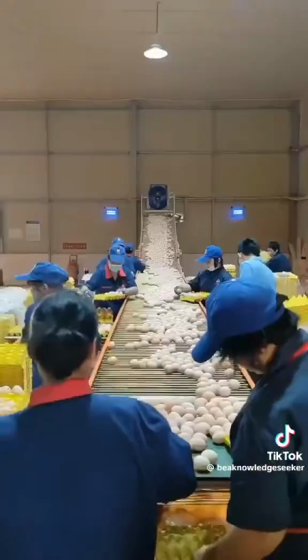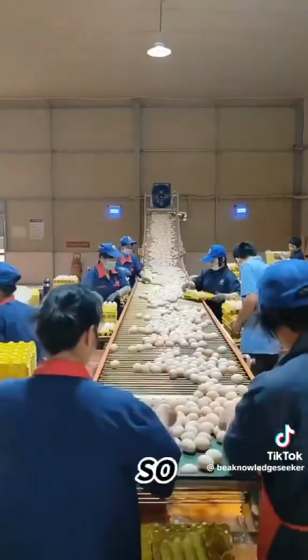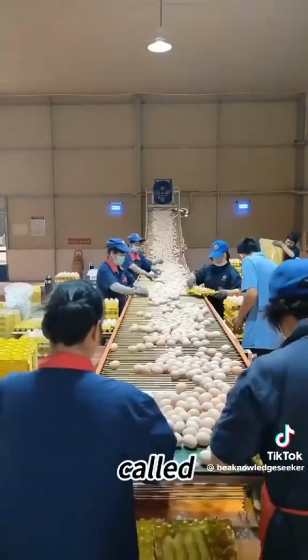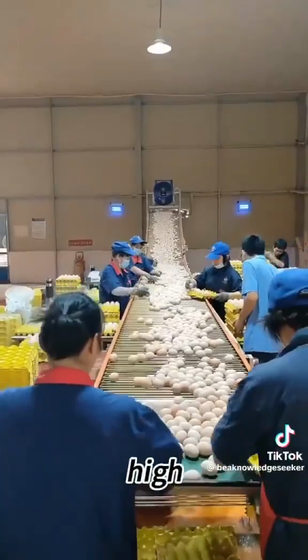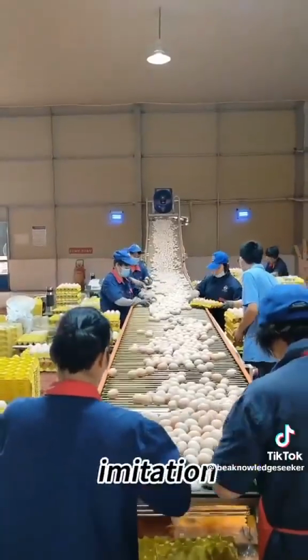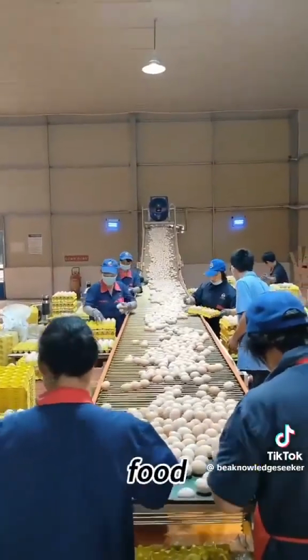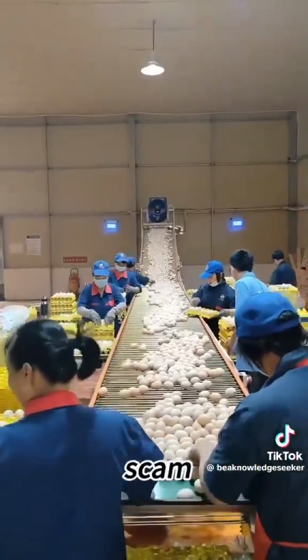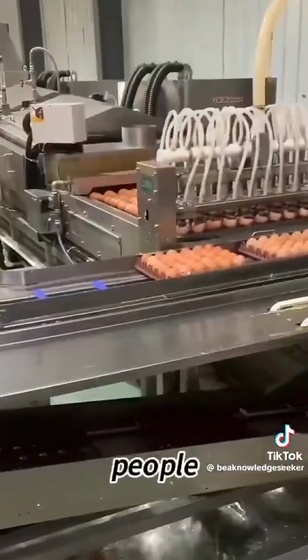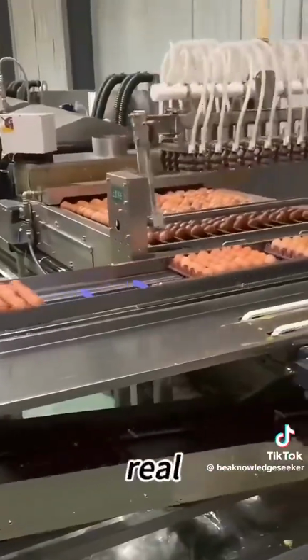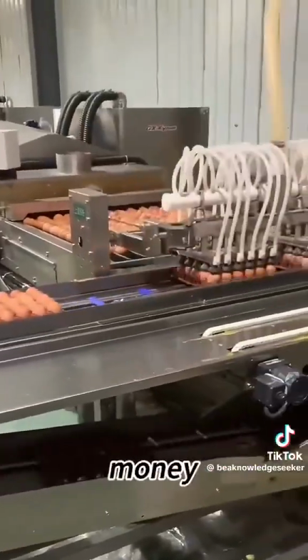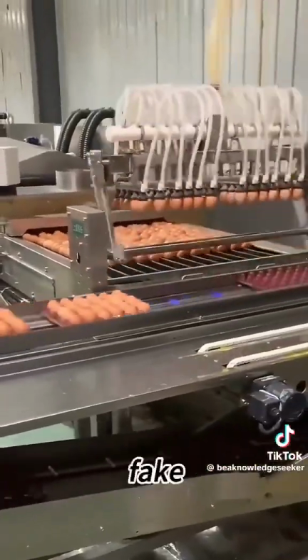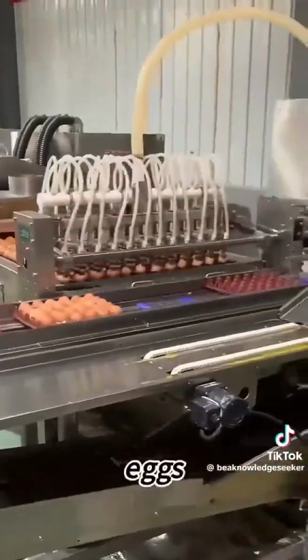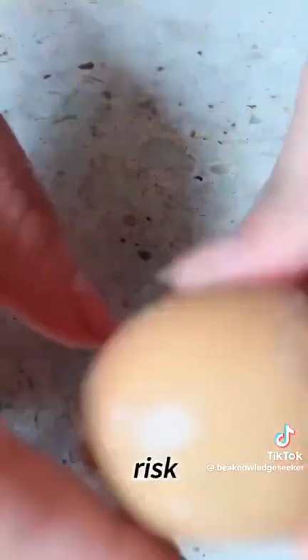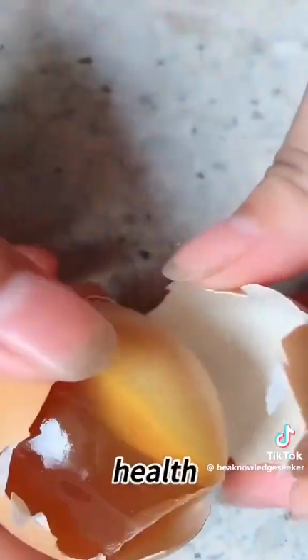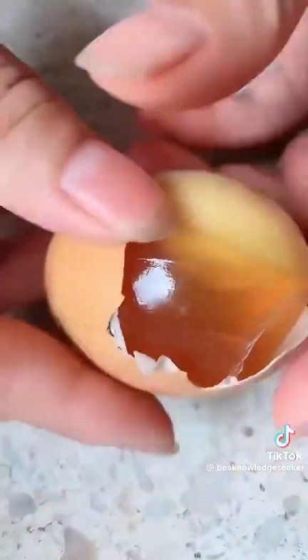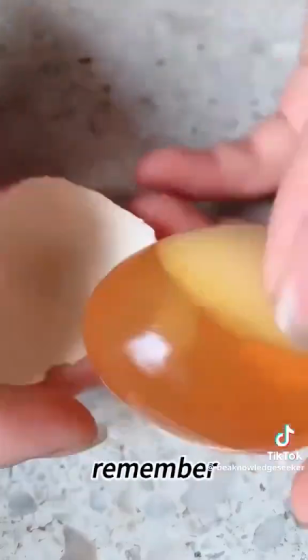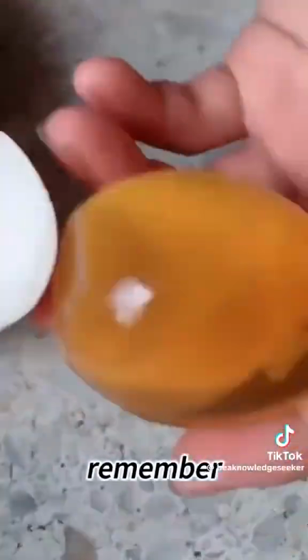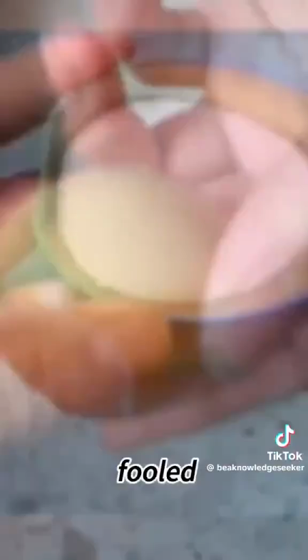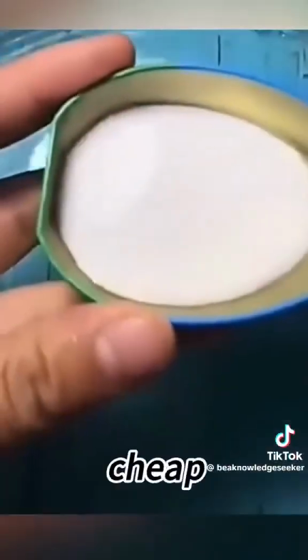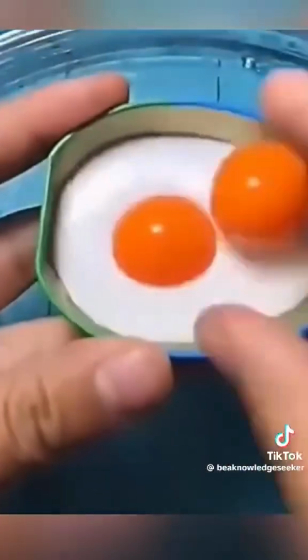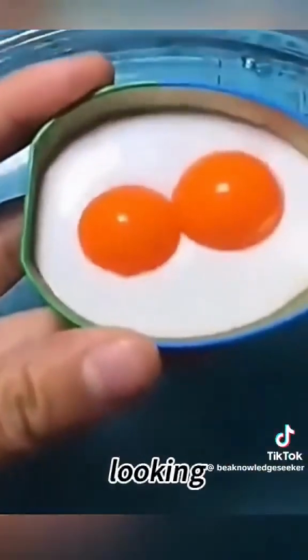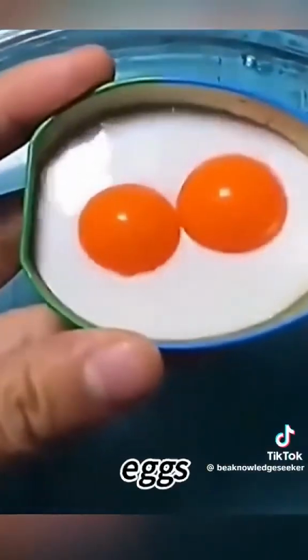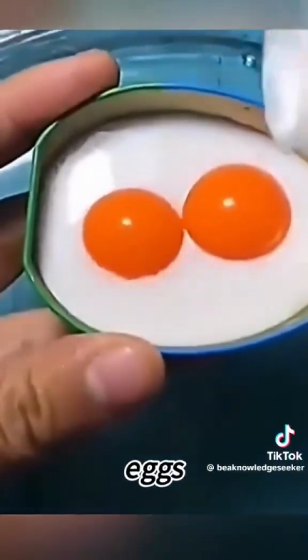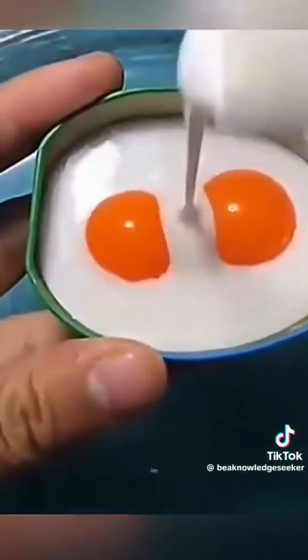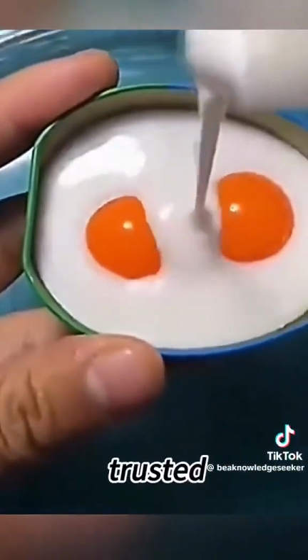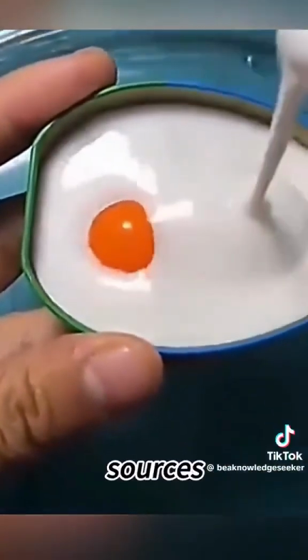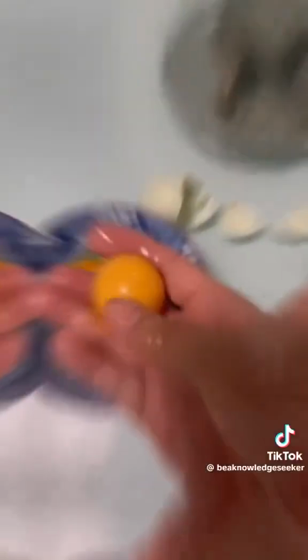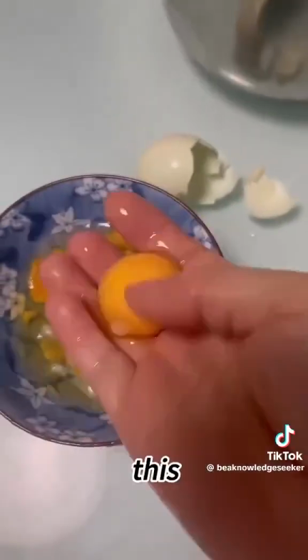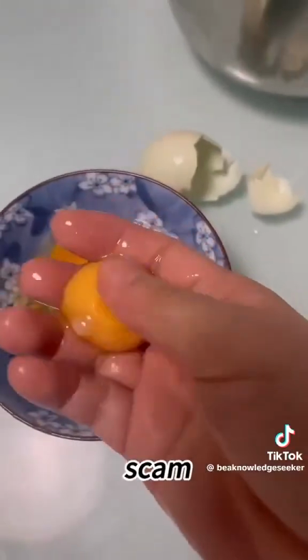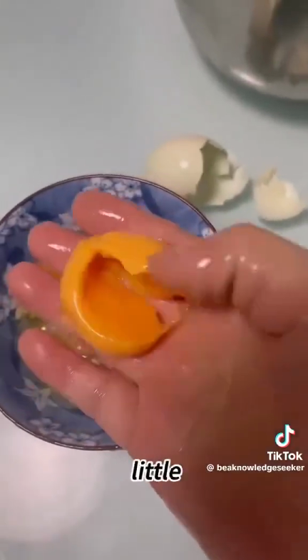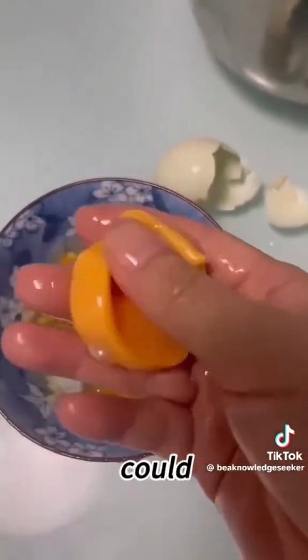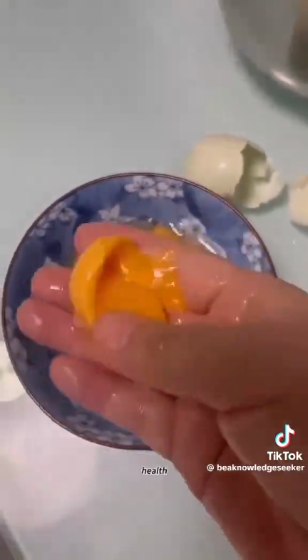This is the so-called high imitation food scam. People spend real money, get fake eggs, and risk their health. So remember, don't be fooled by cheap, perfect-looking eggs. Always buy from trusted sources, because in this scam, saving a little money could cost you your health.